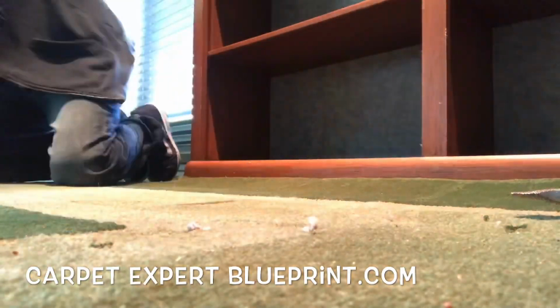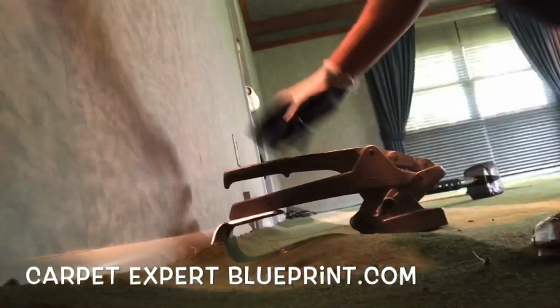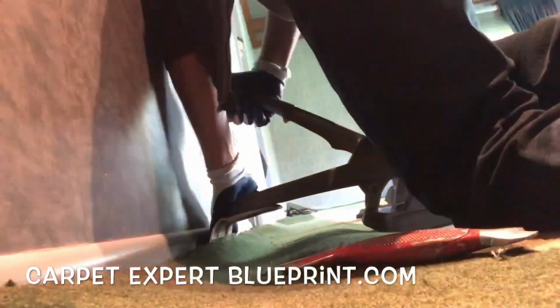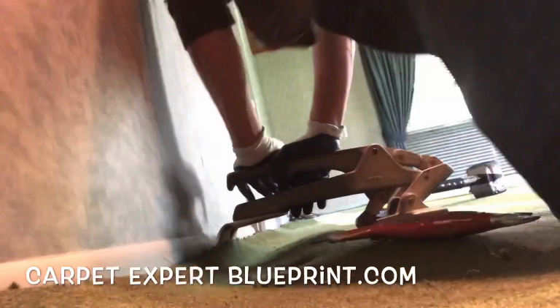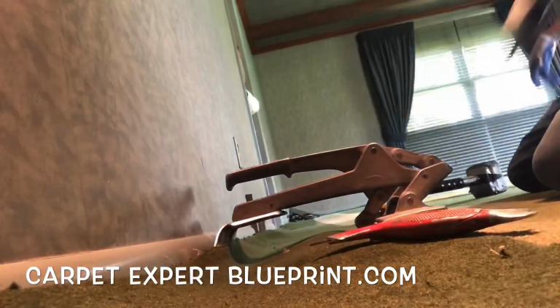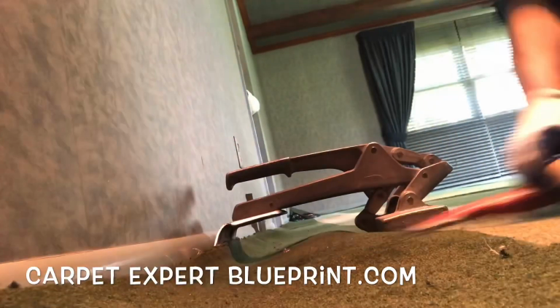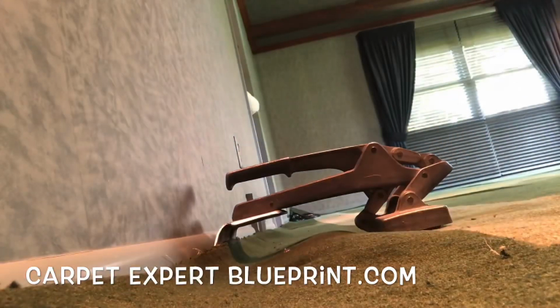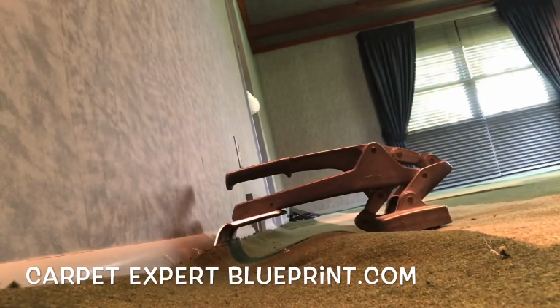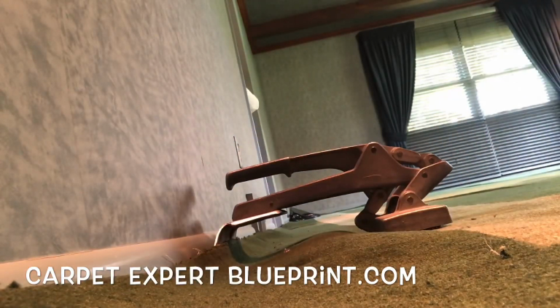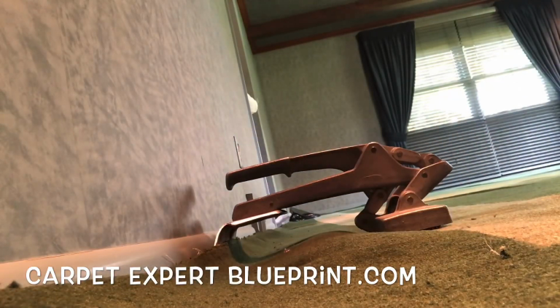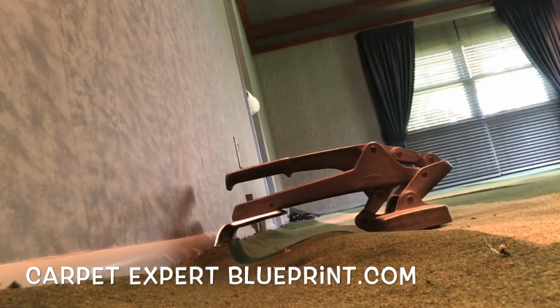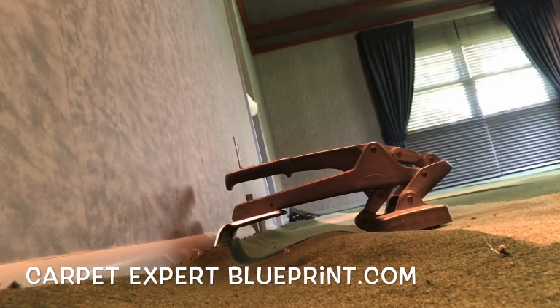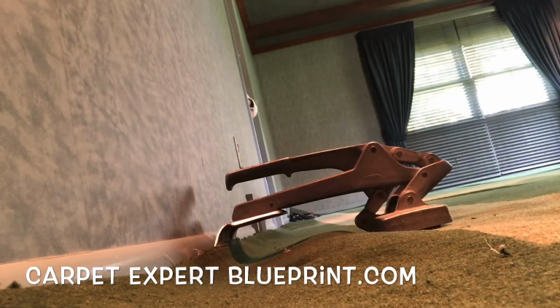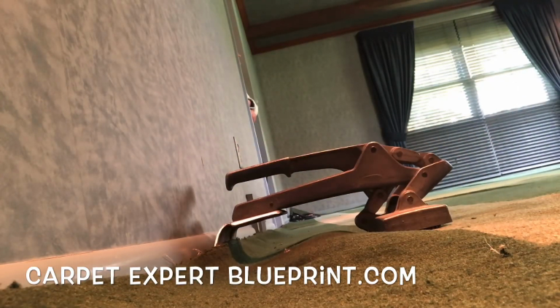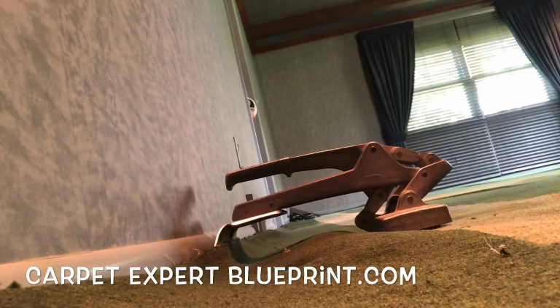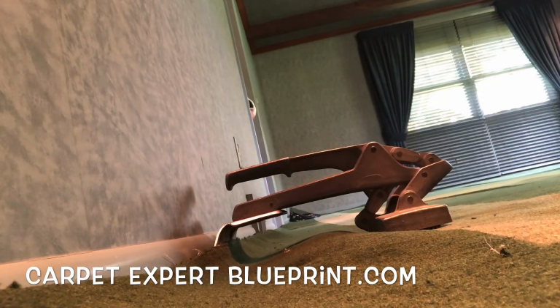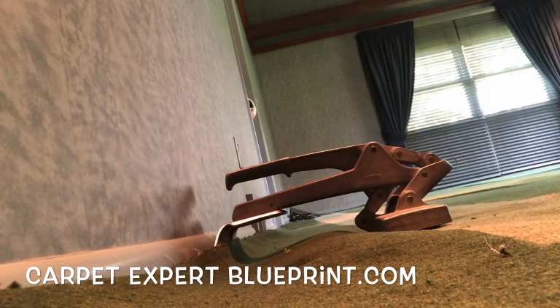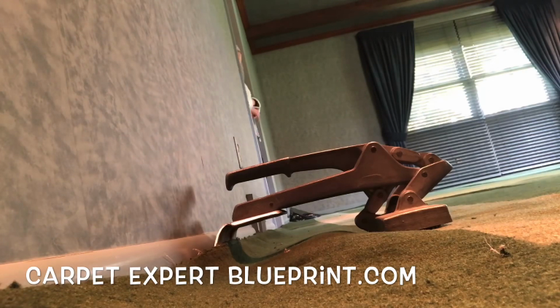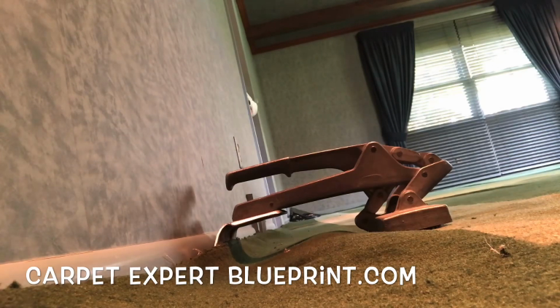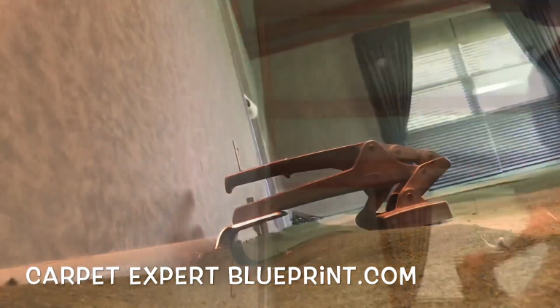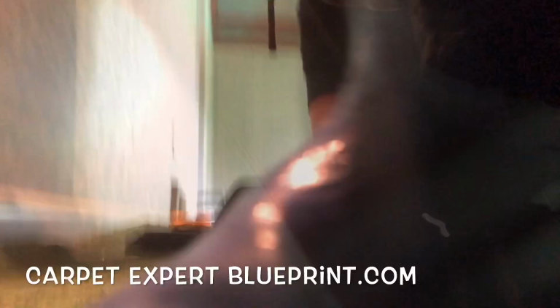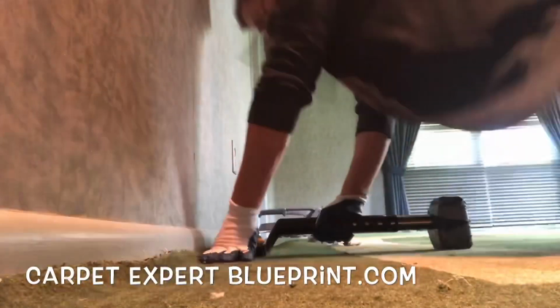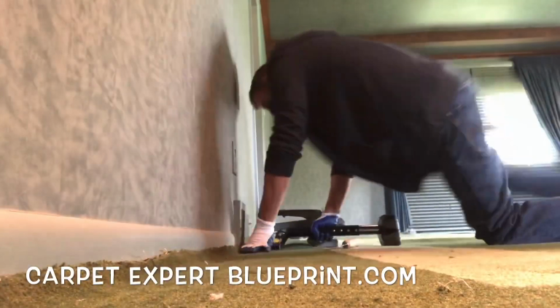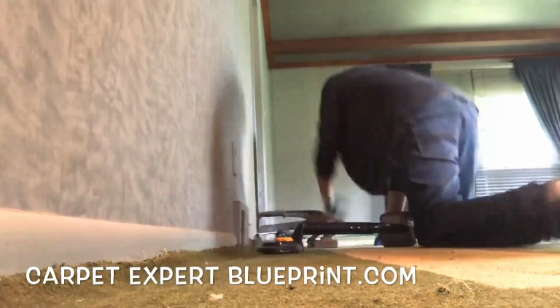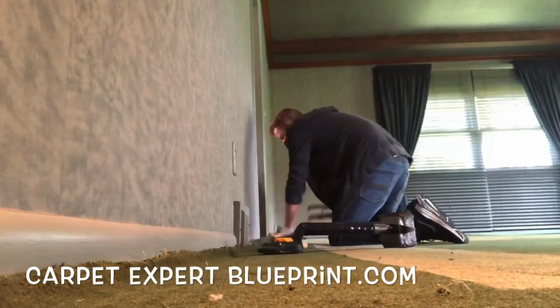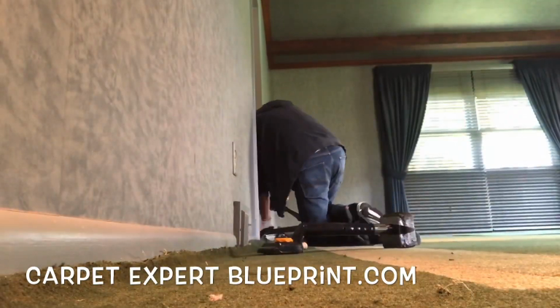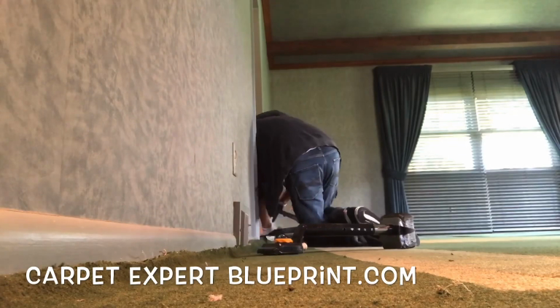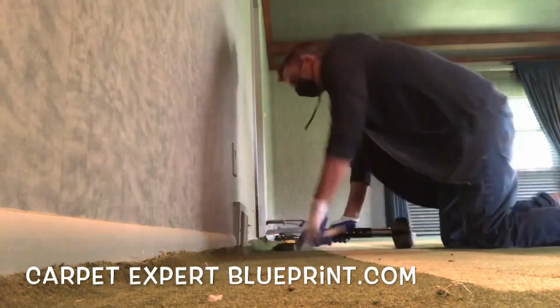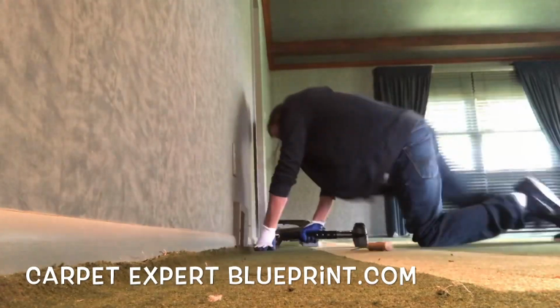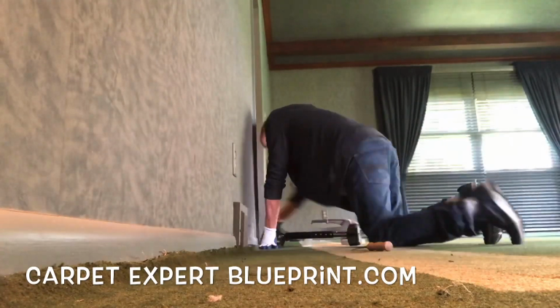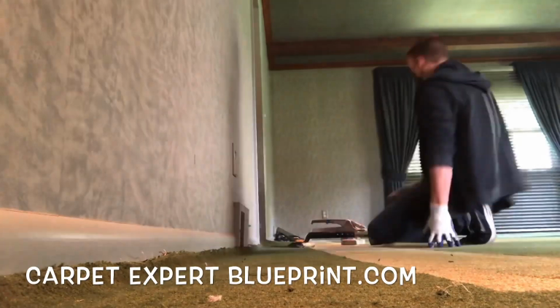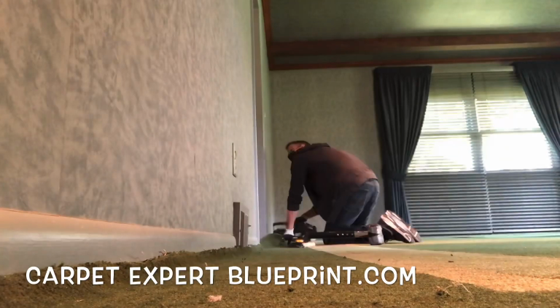Before we get into this strategy piece — how much we made, how long it took, all that good stuff — be sure to drop by CarpetExpertBlueprint.com. Enter to win the Roberts electric tacker drawing, happening this Sunday, with follow-ups each and every week. Let's get back to this right here.